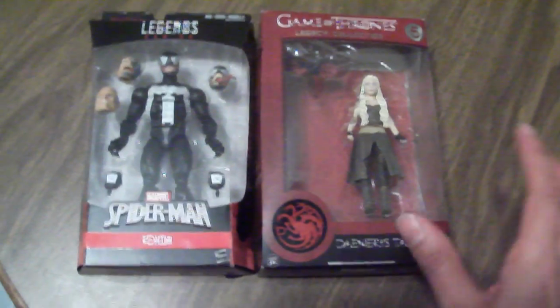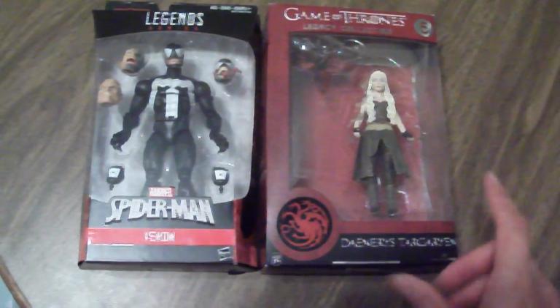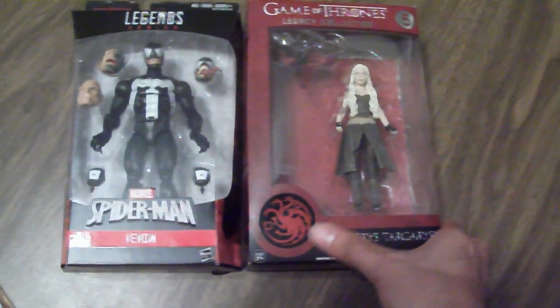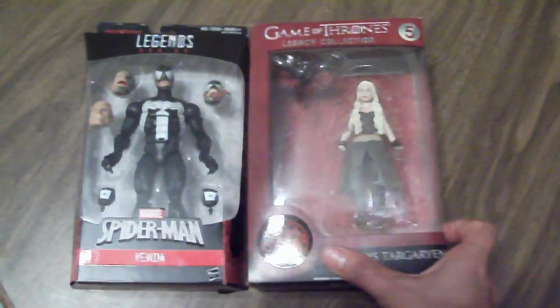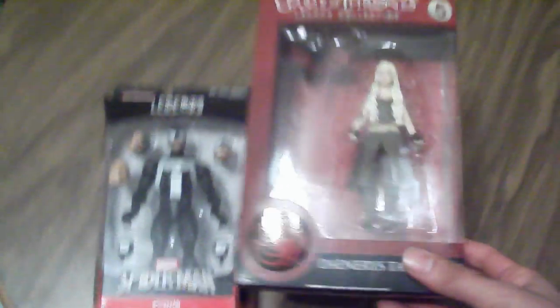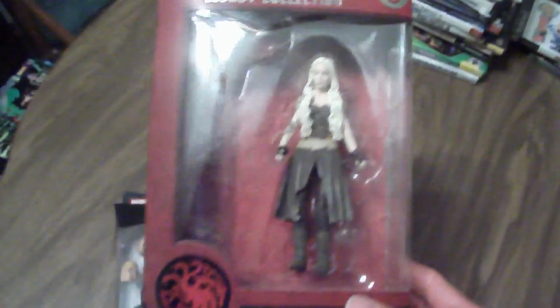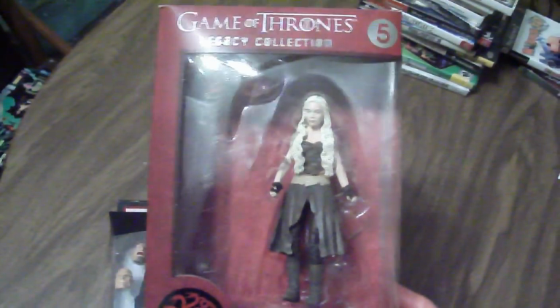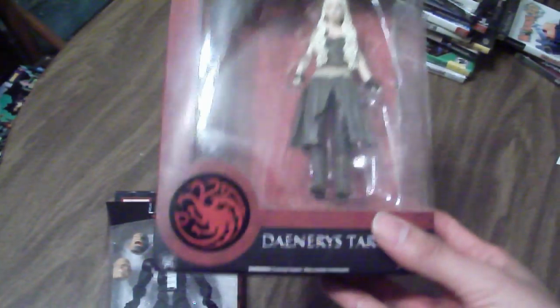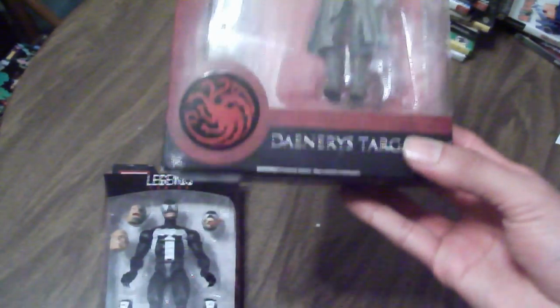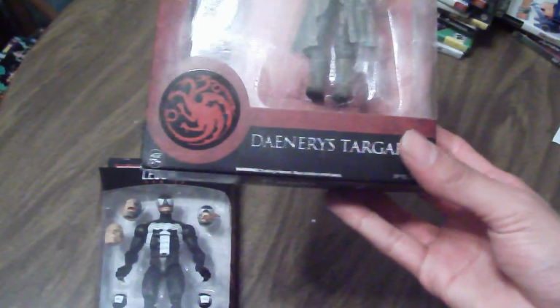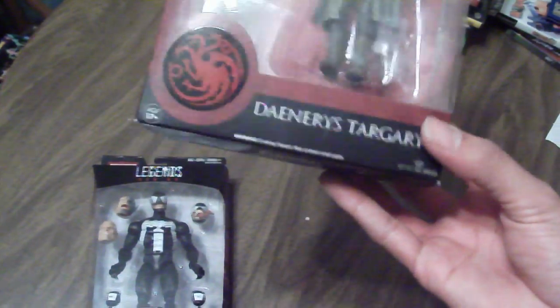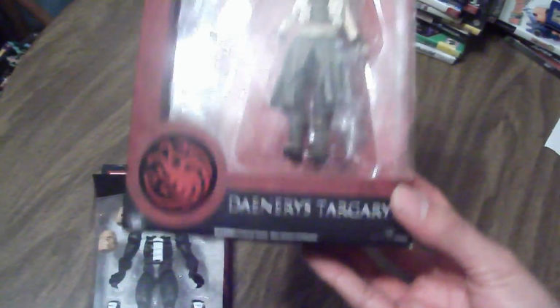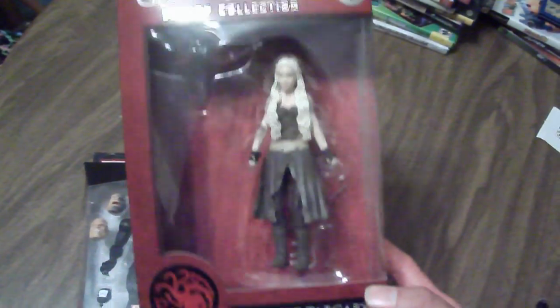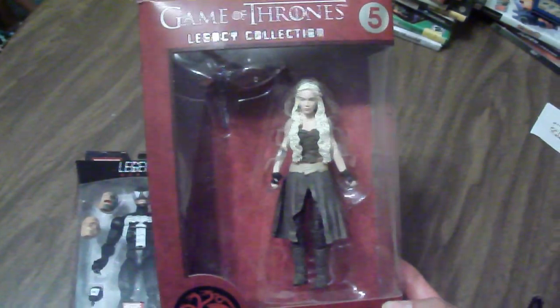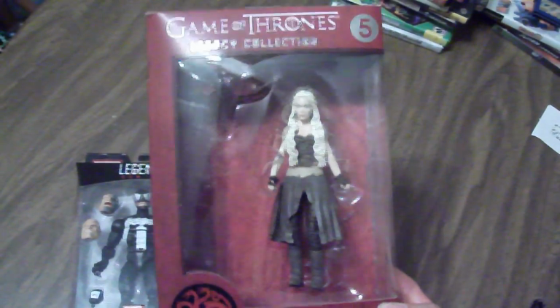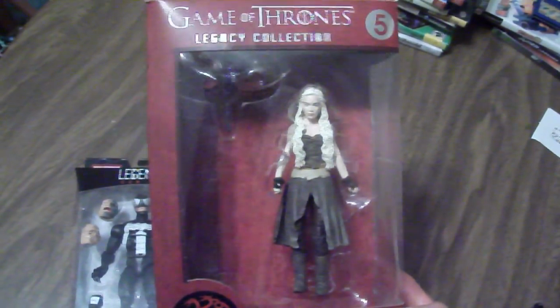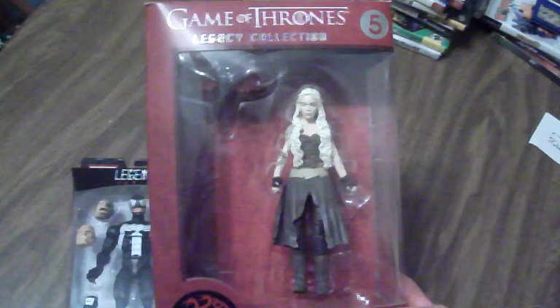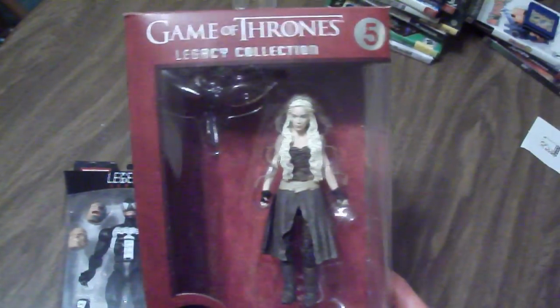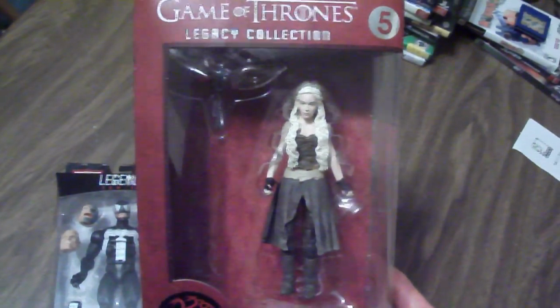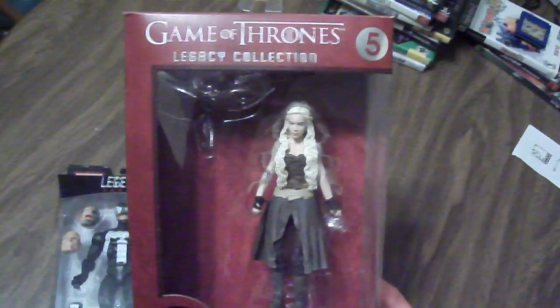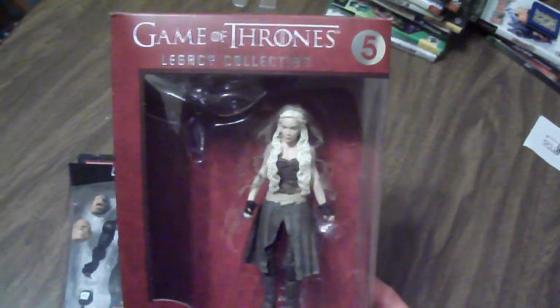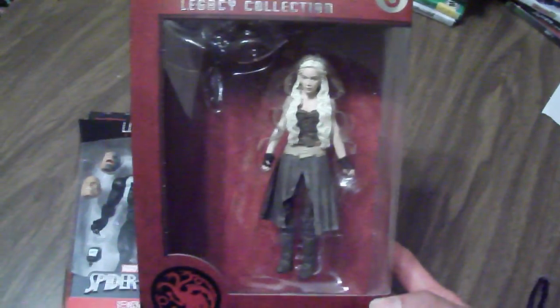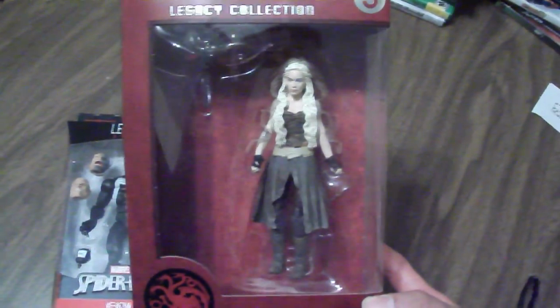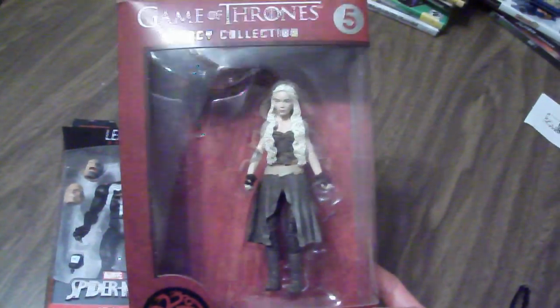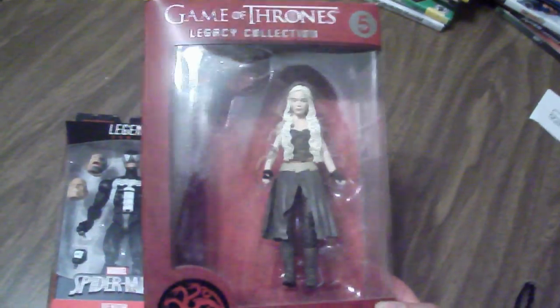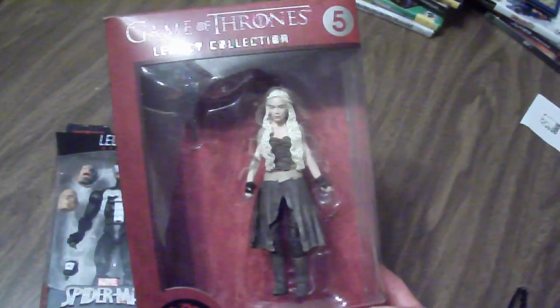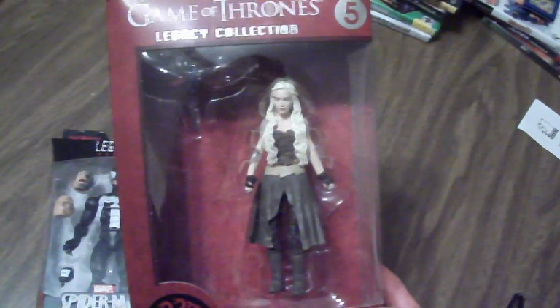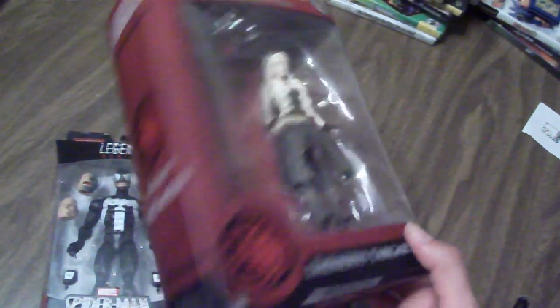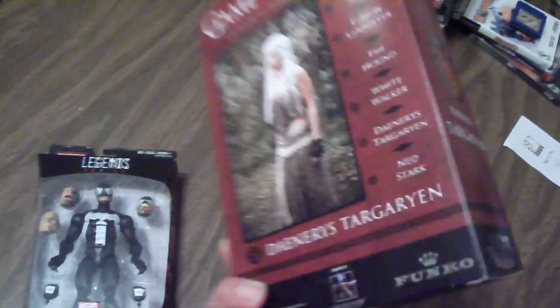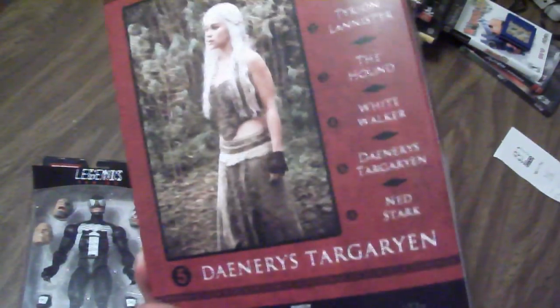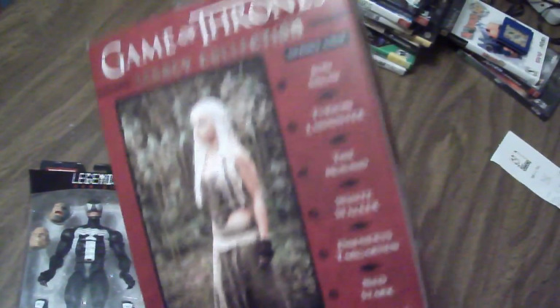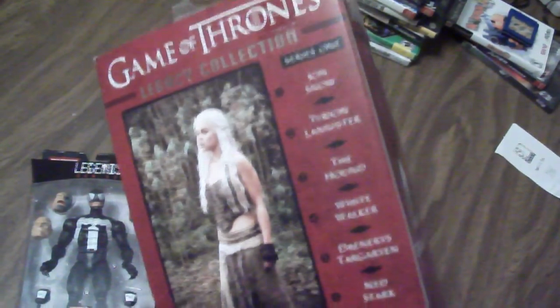To my right is a Game of Thrones figure — this is Daenerys Targaryen. I actually do watch the show. I do have some of these figures, but I got this at a yard sale for six bucks and it's brand new in packaging. That was a pretty cool find.